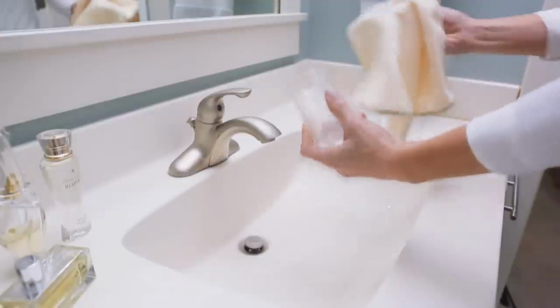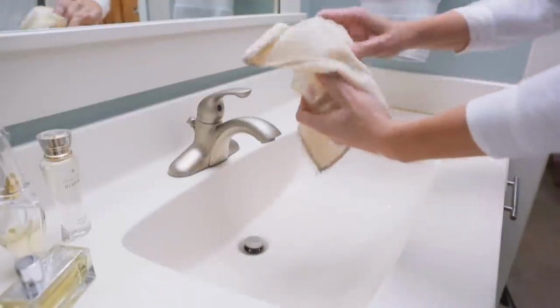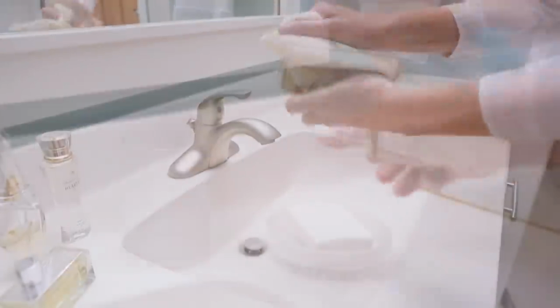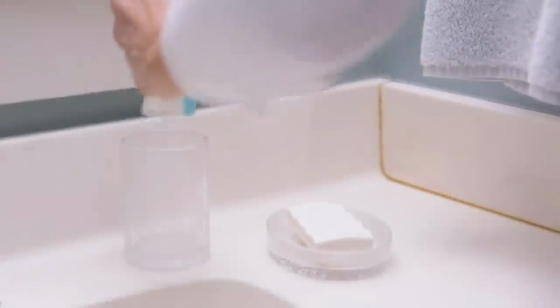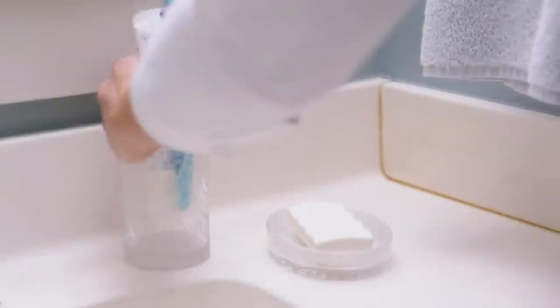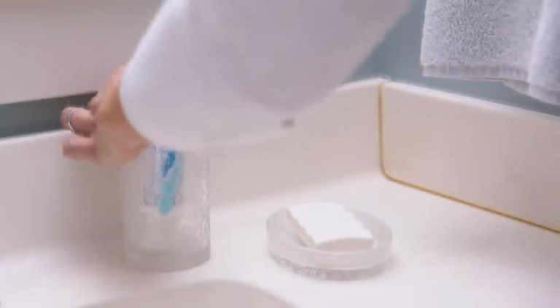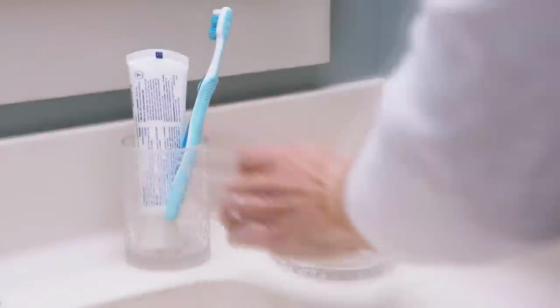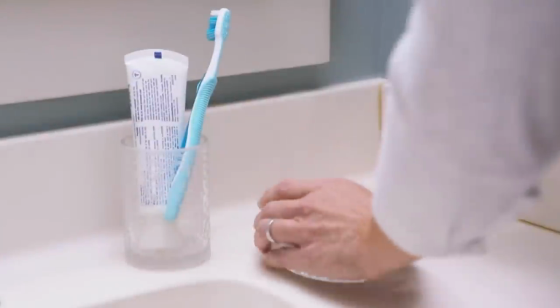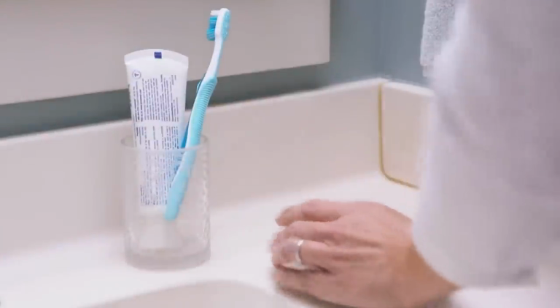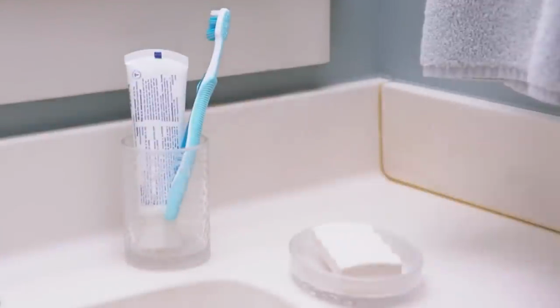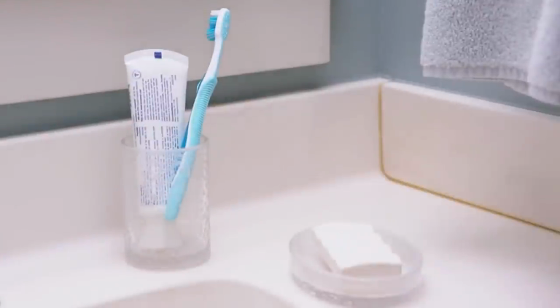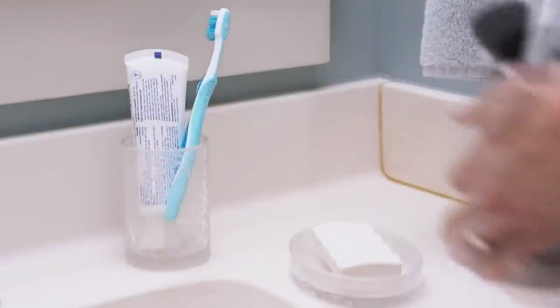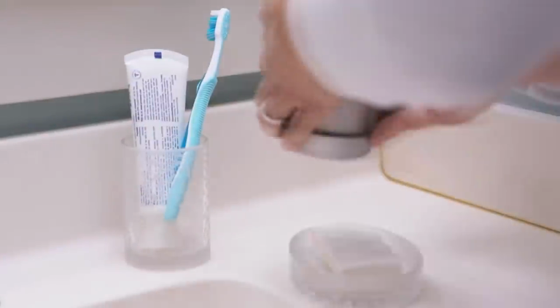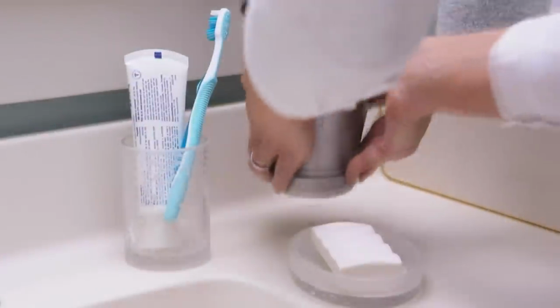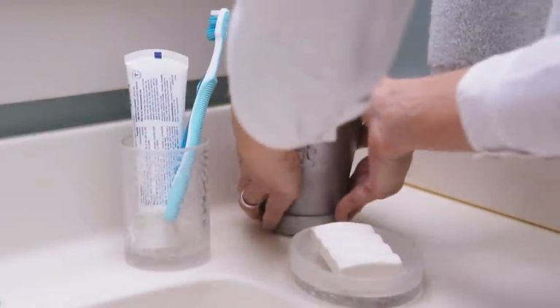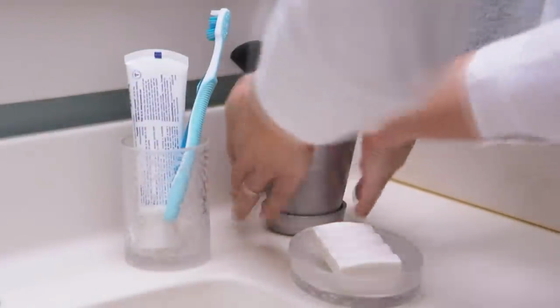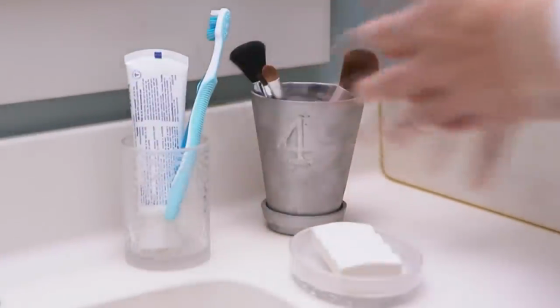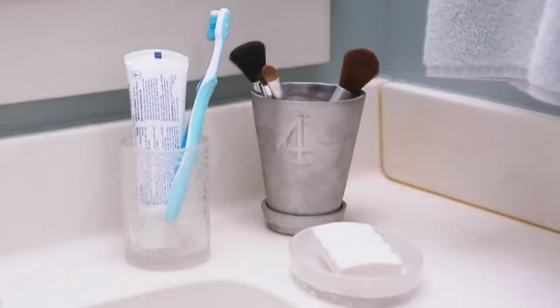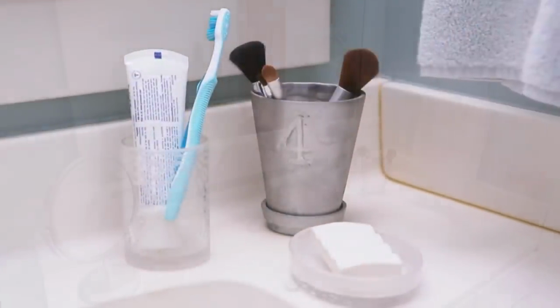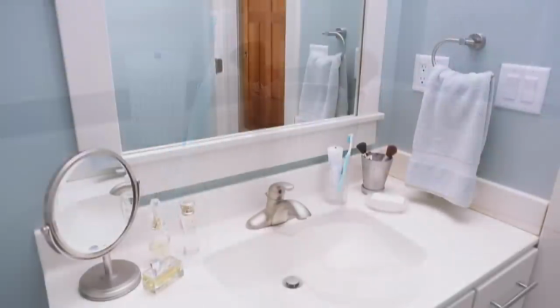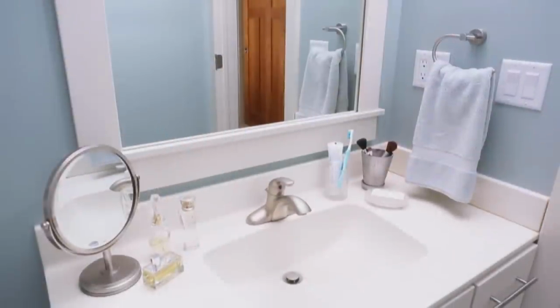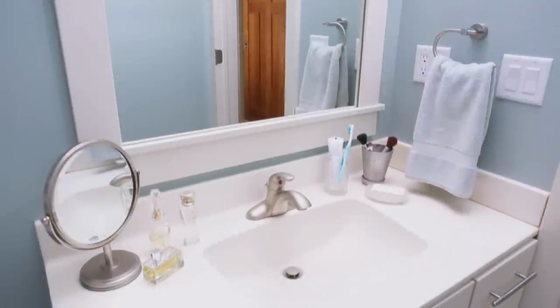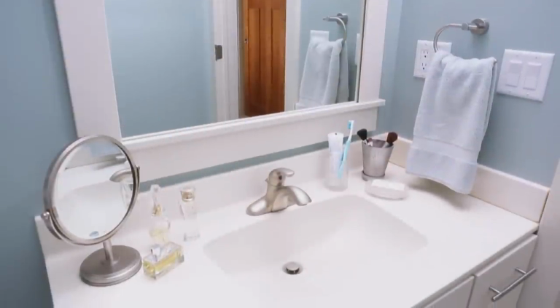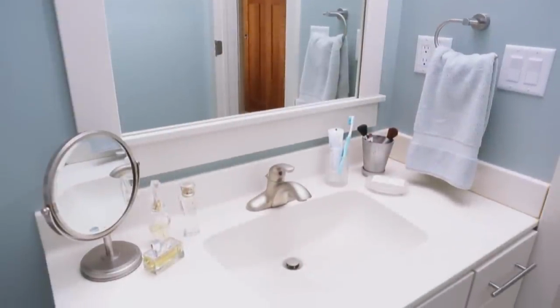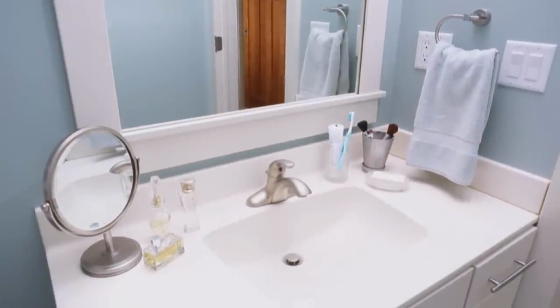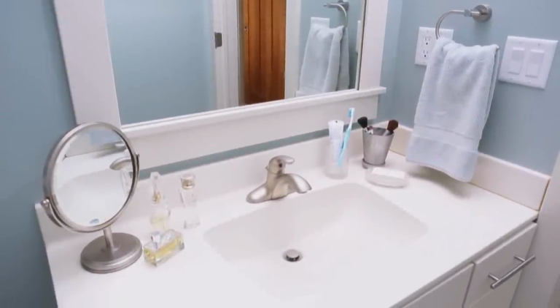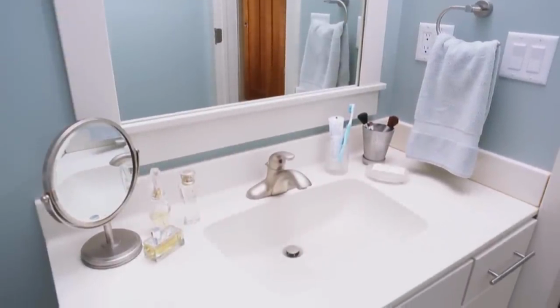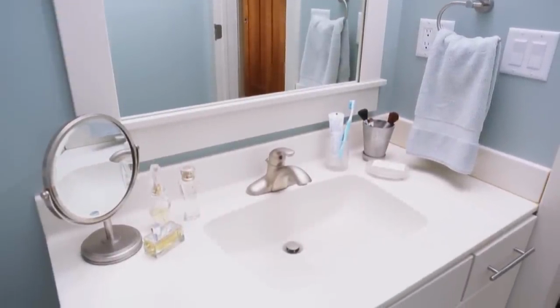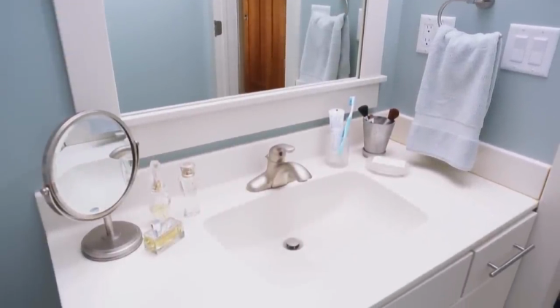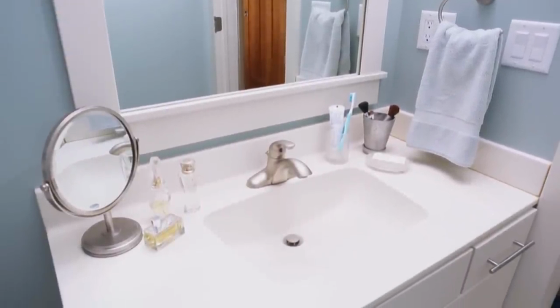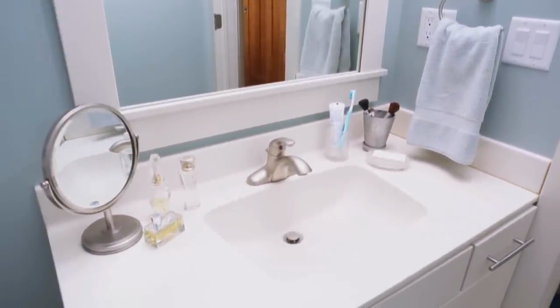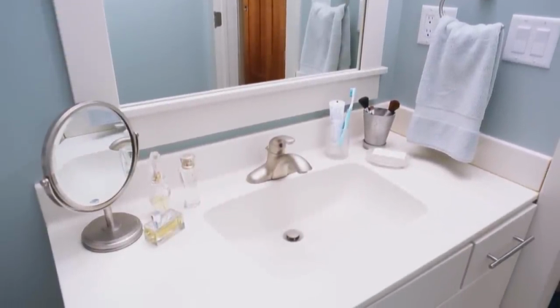This mixture is non-toxic, plus the acidity of the vinegar slays germs, lime deposits, and soap scum. It also evaporates quickly, leaving everything clean and shiny.